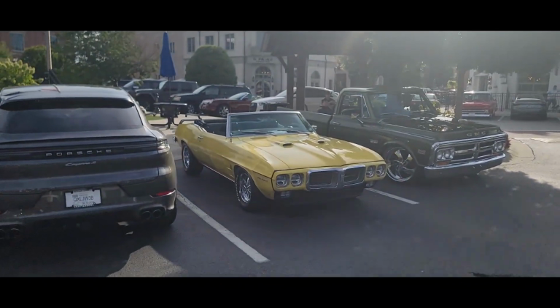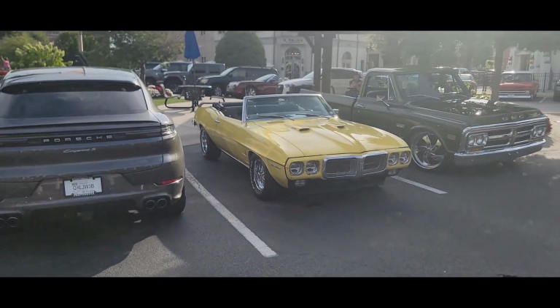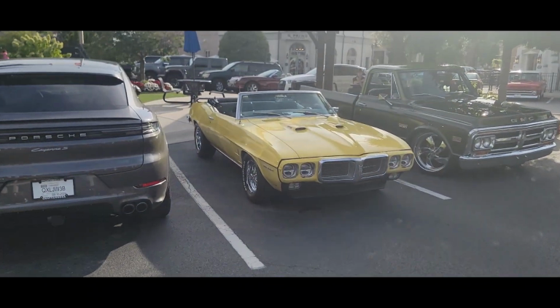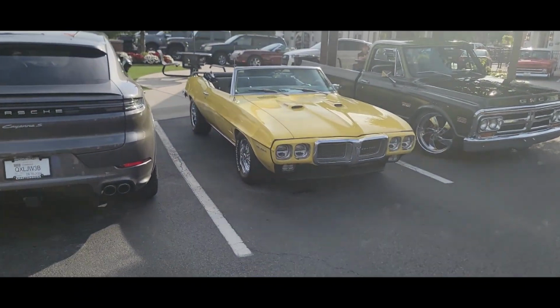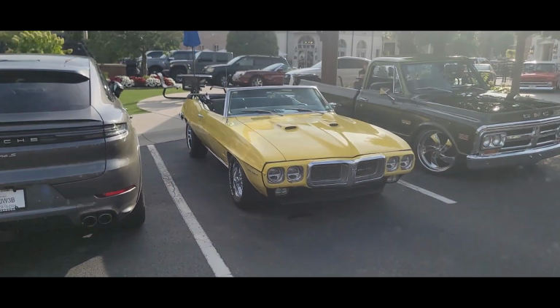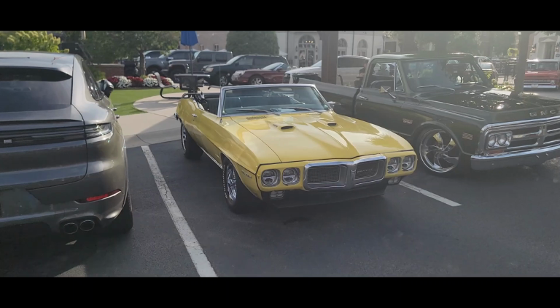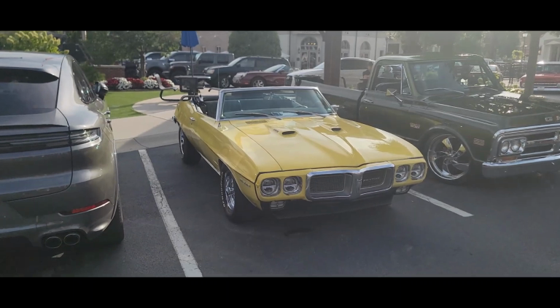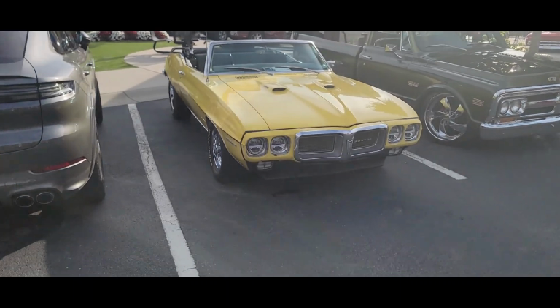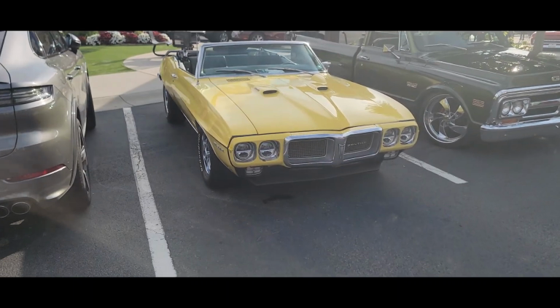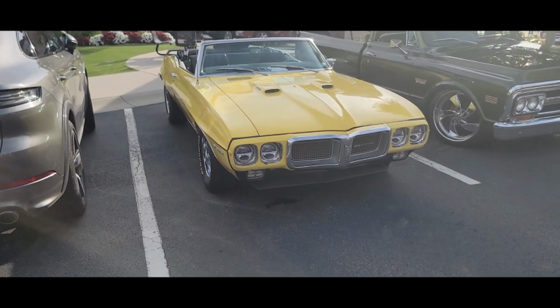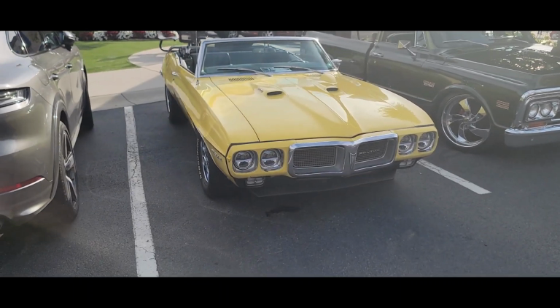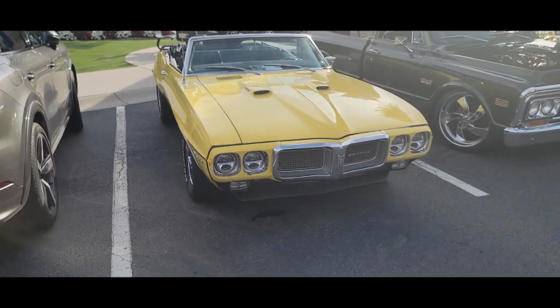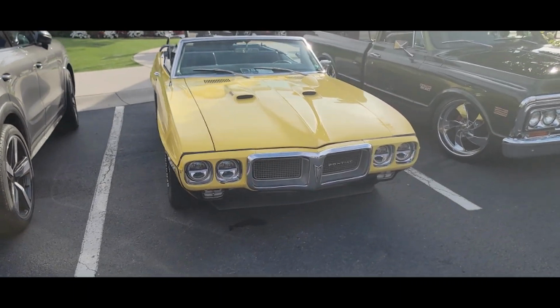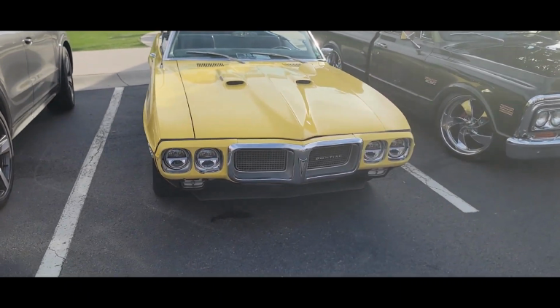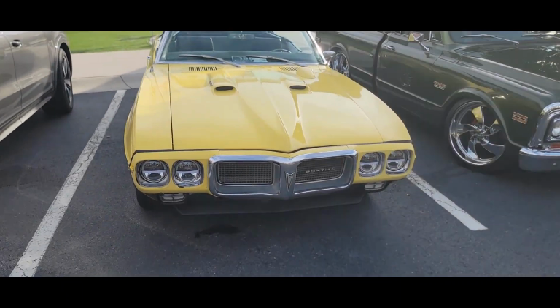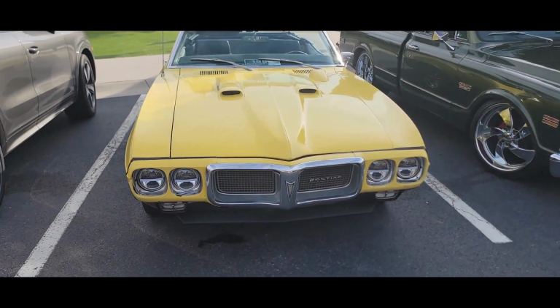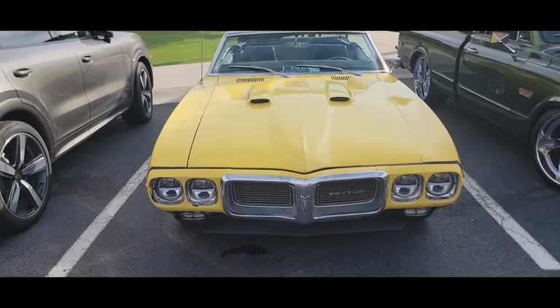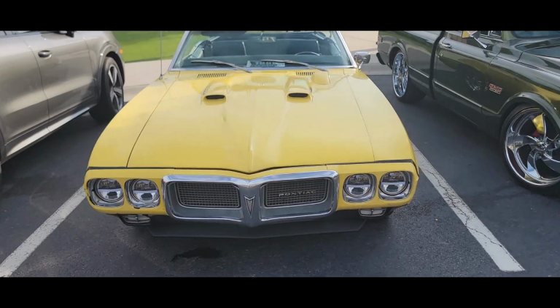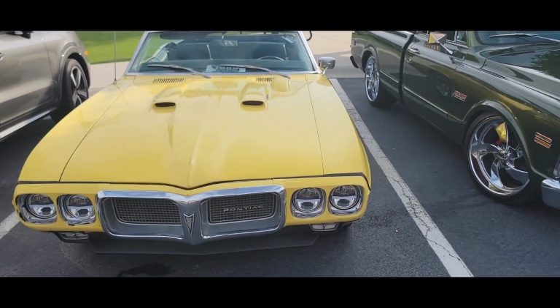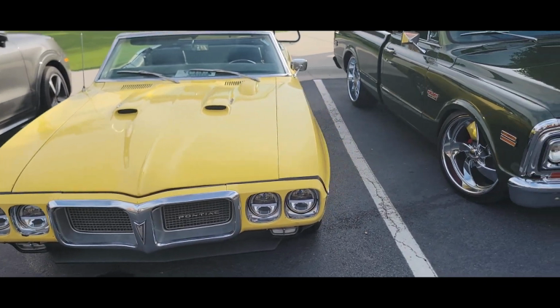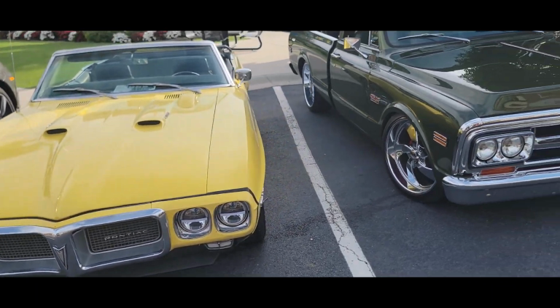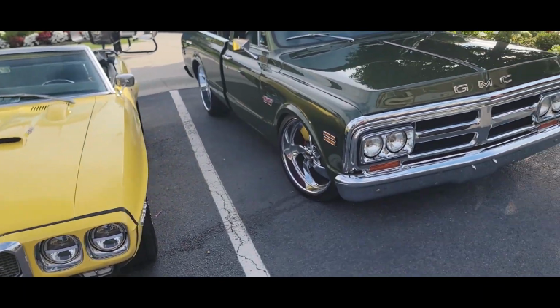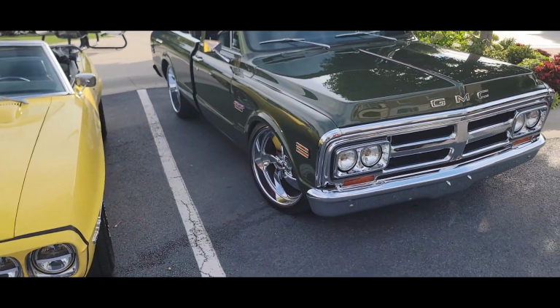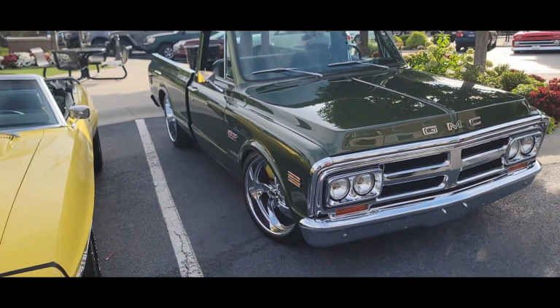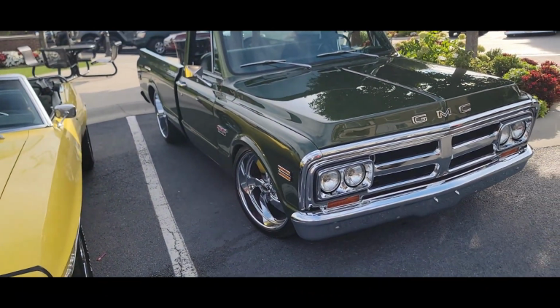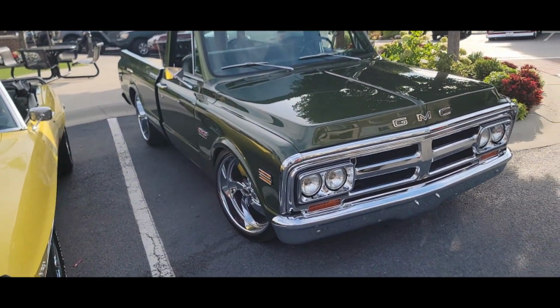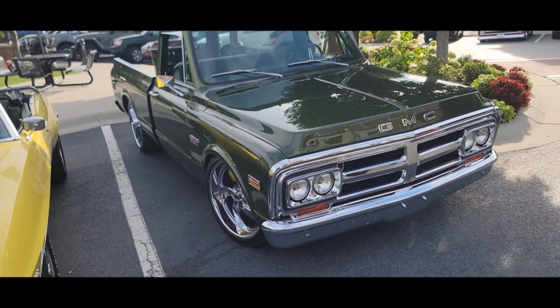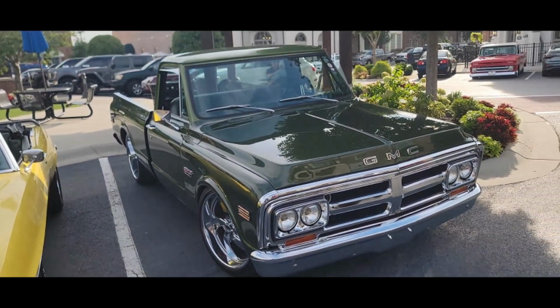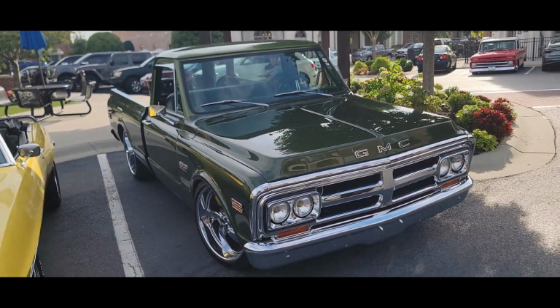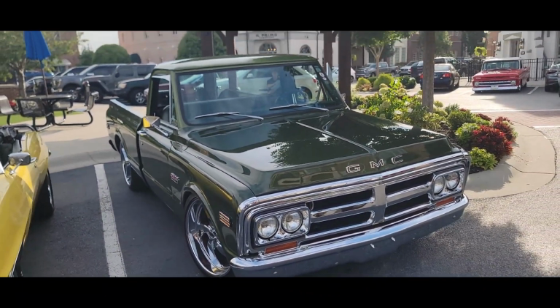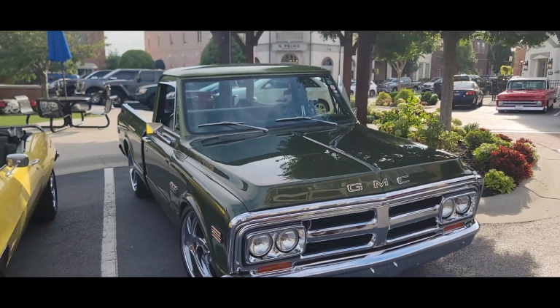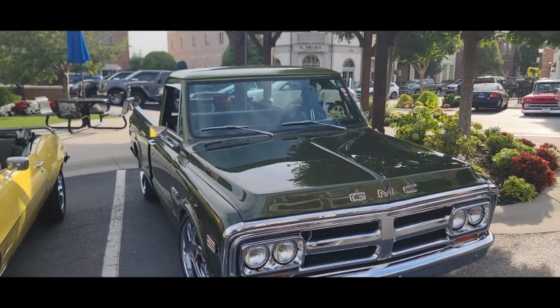Here's Ken and Debra's Firebird. He's getting ready to redo it this winter. Here's a real nice GMC Chevrolet truck.